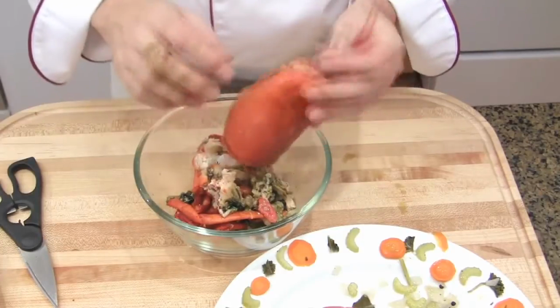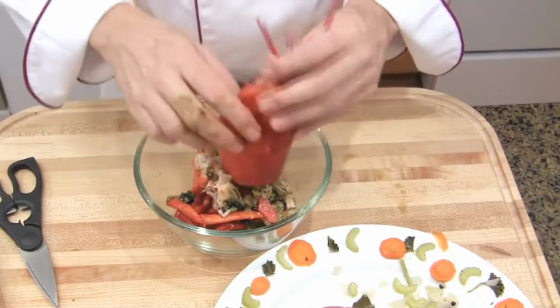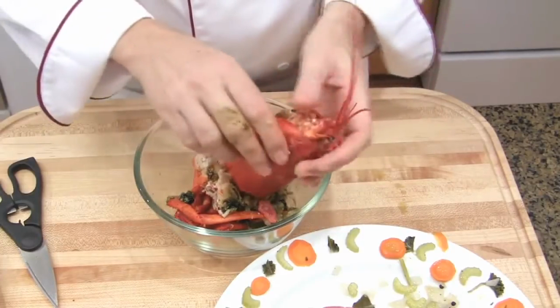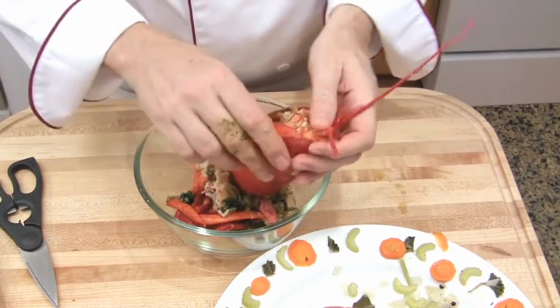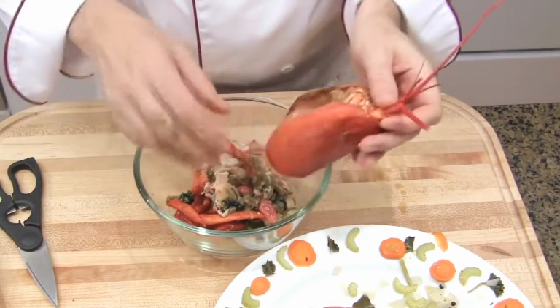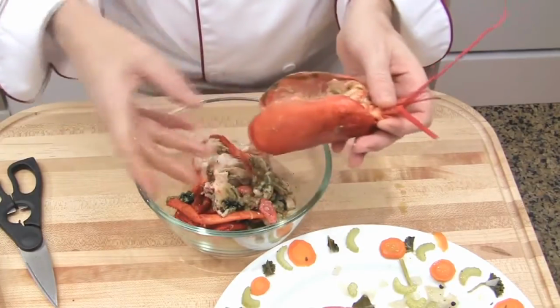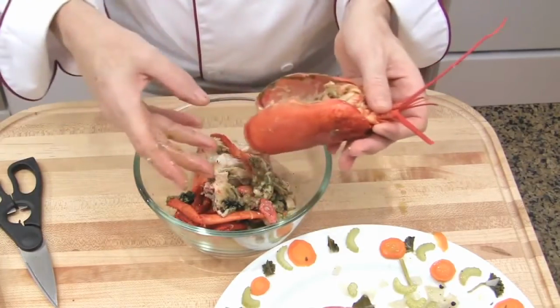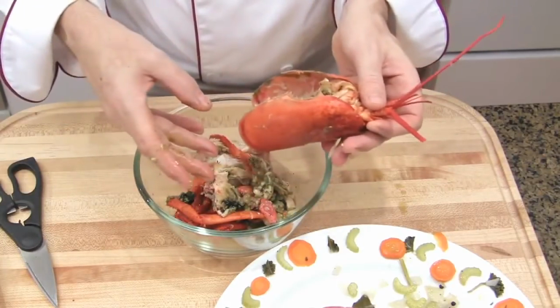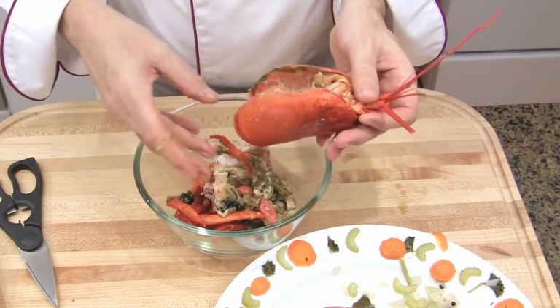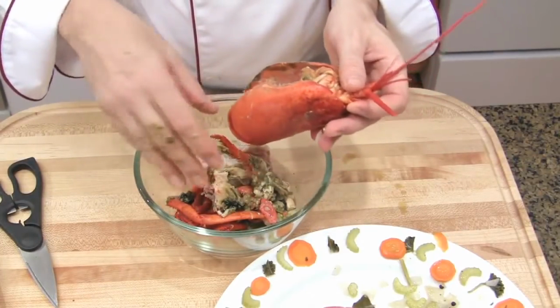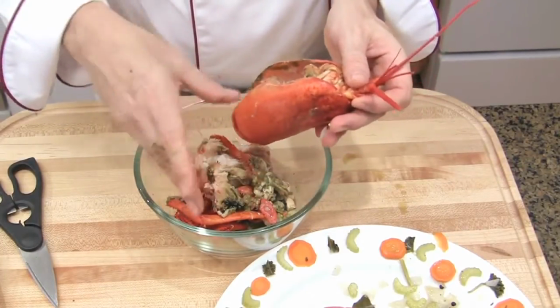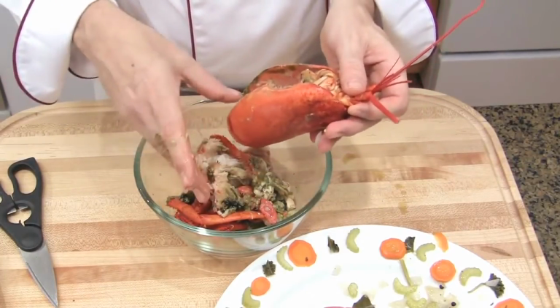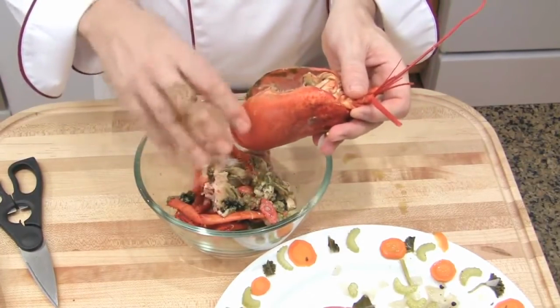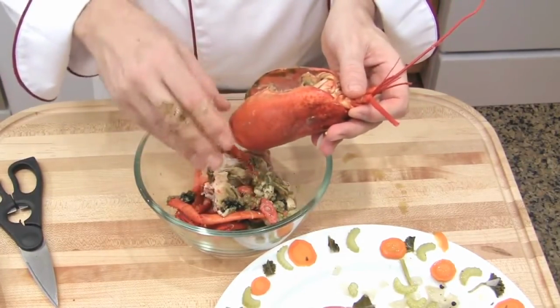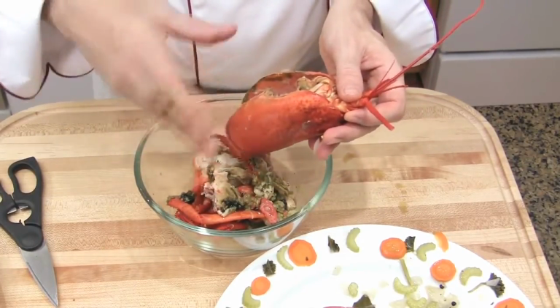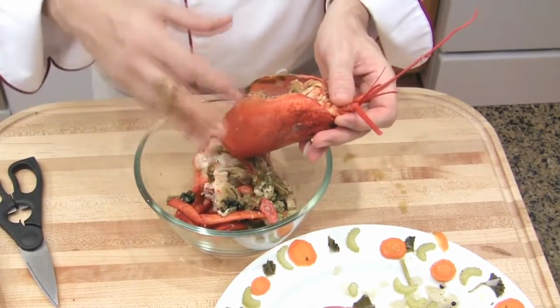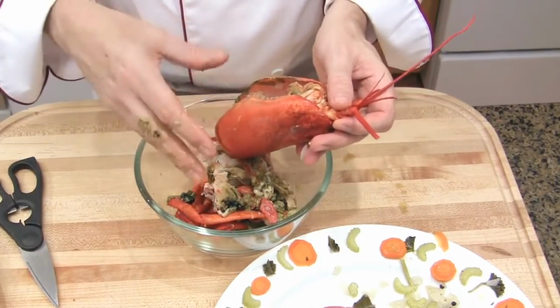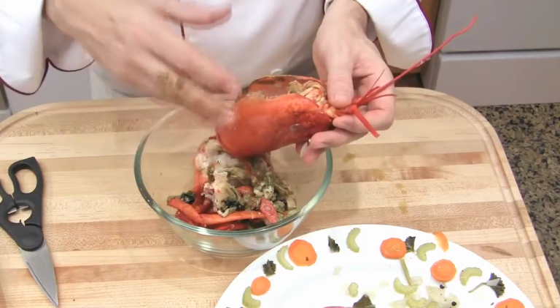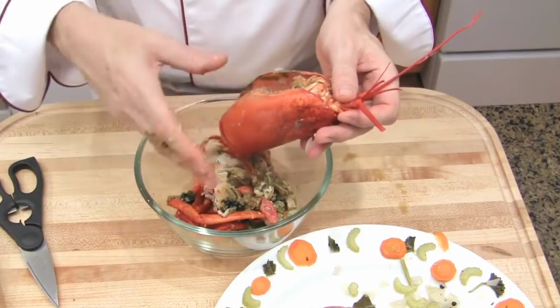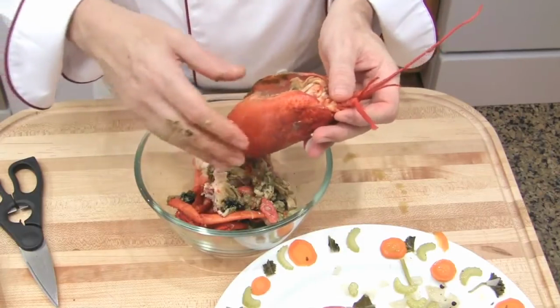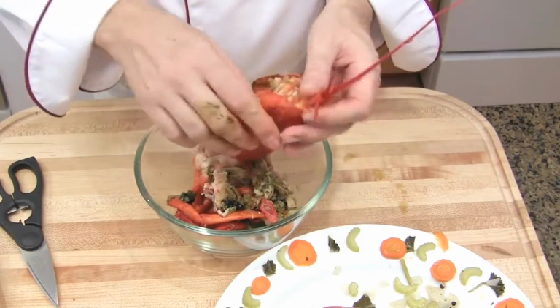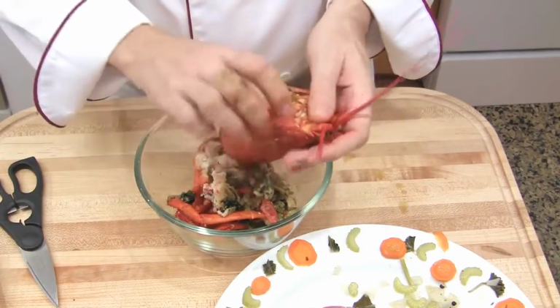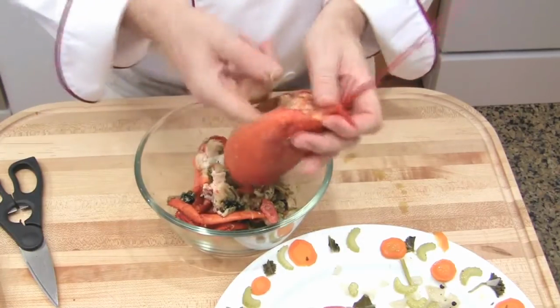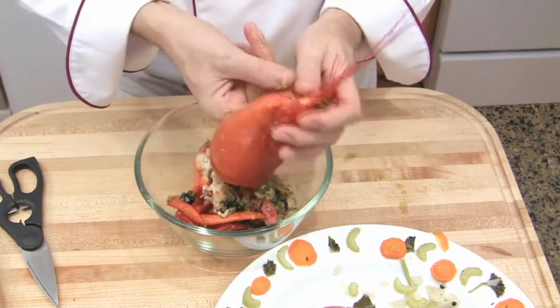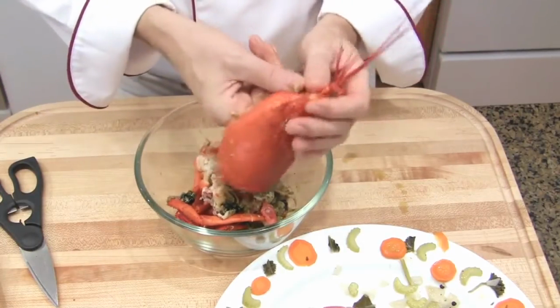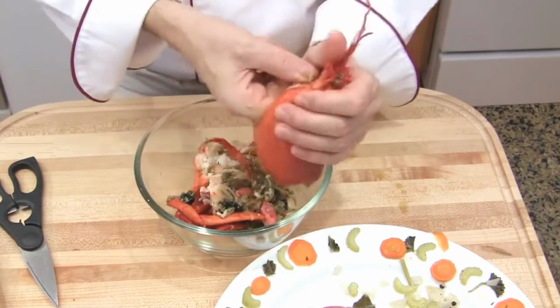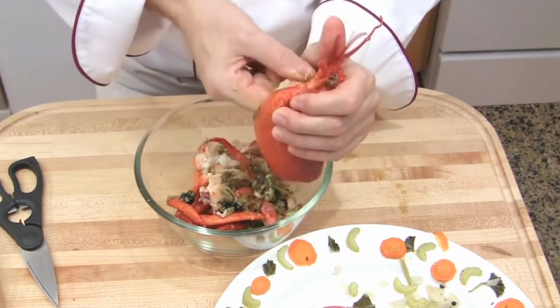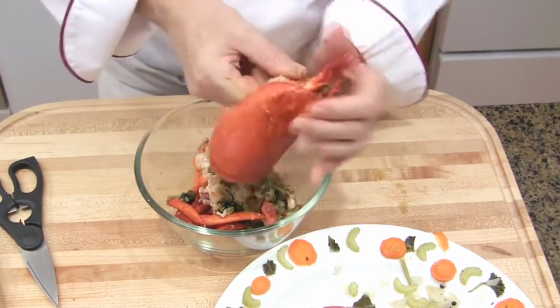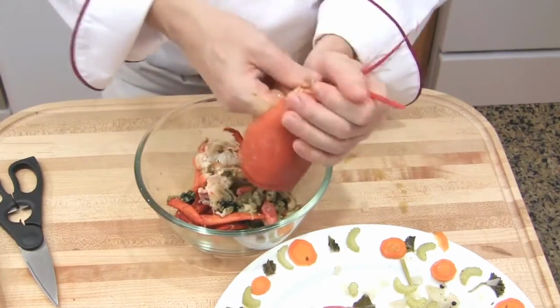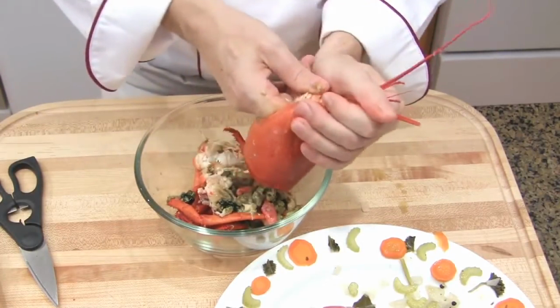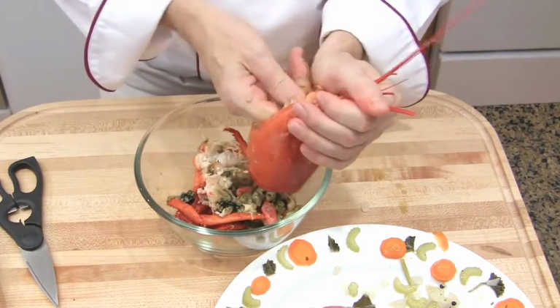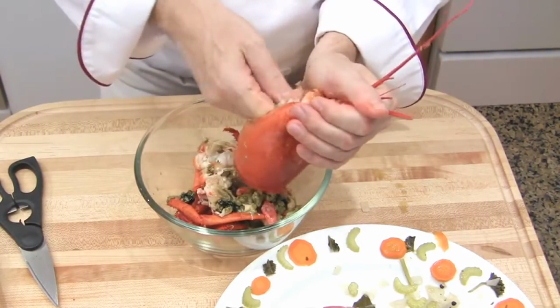Remove everything from inside. I'm going to keep the shells and make a lobster oil in a separate video. Just empty the head like that.